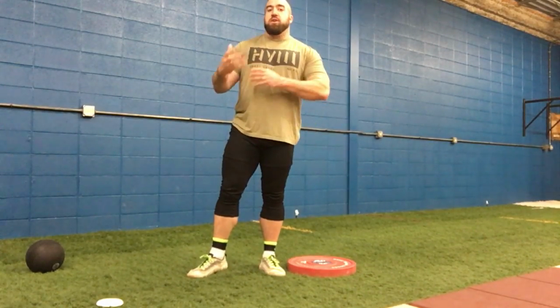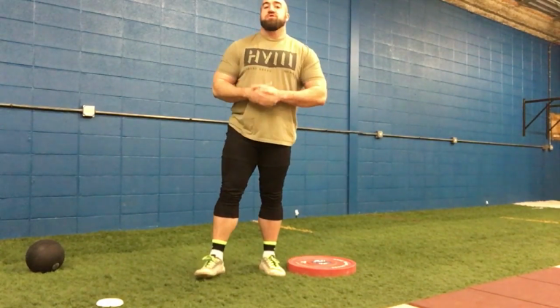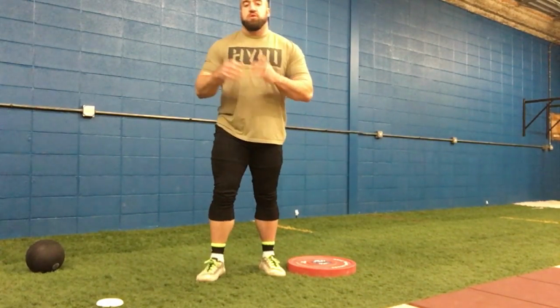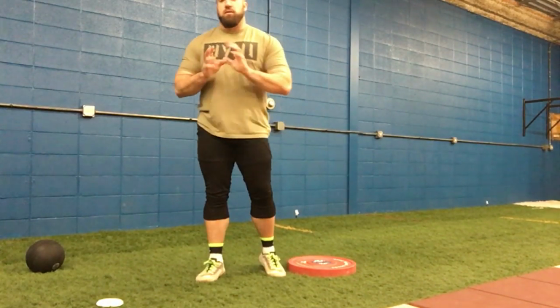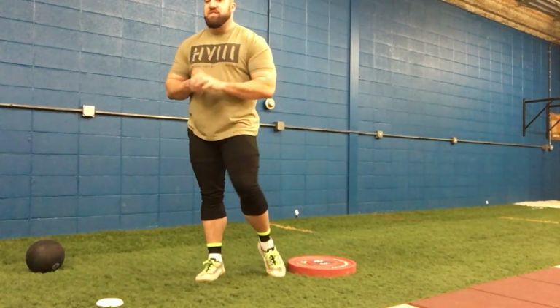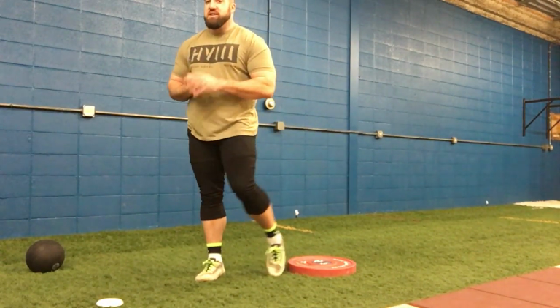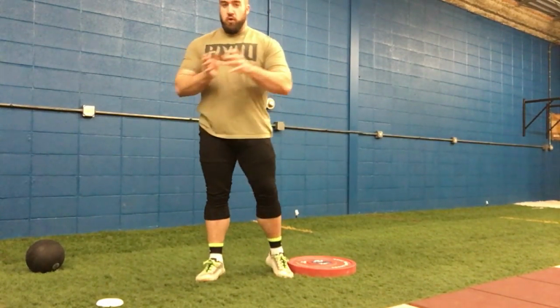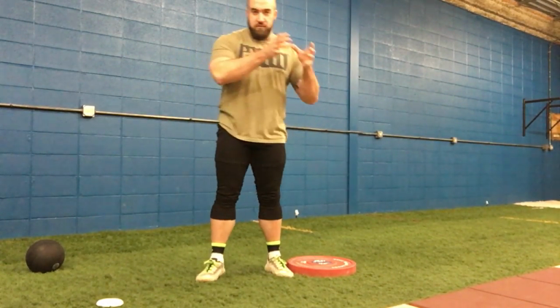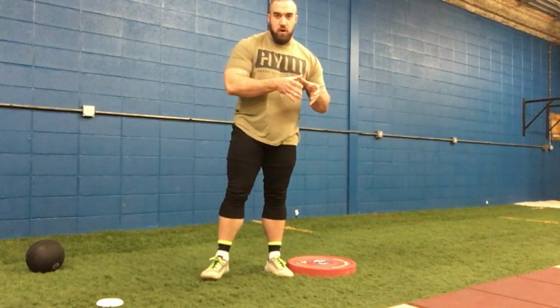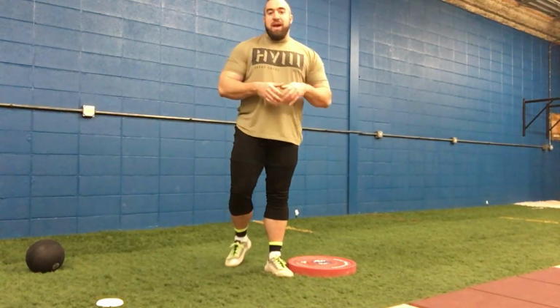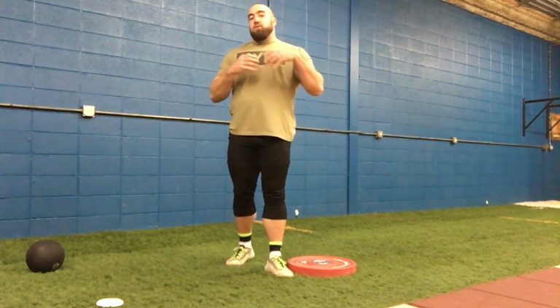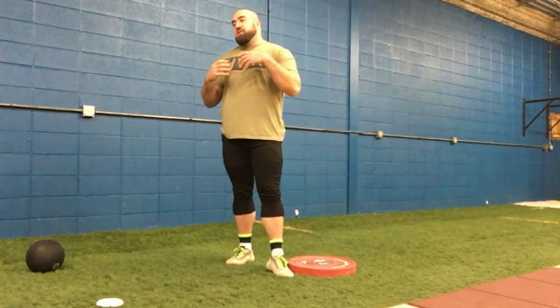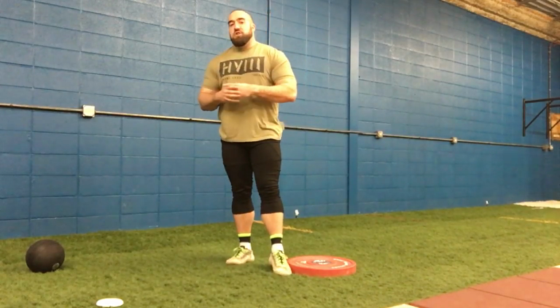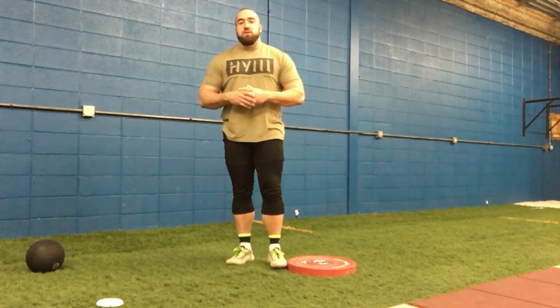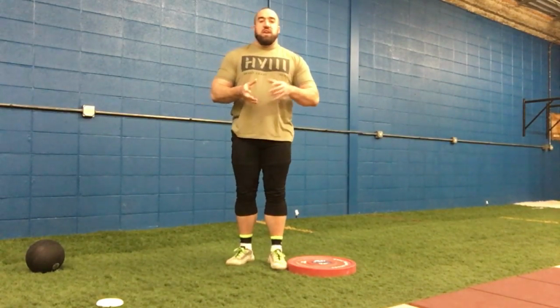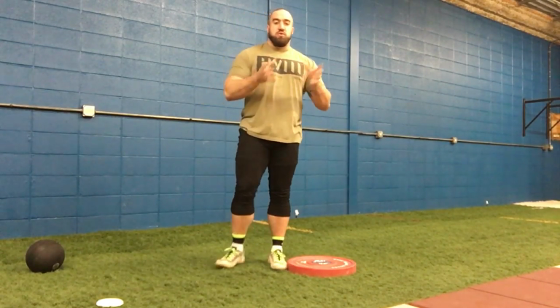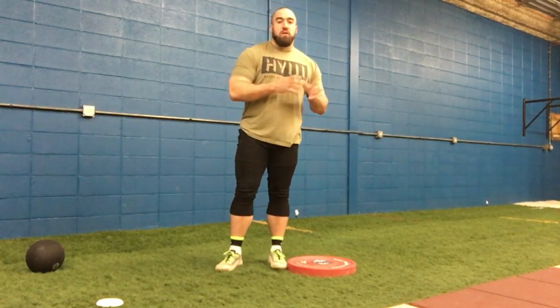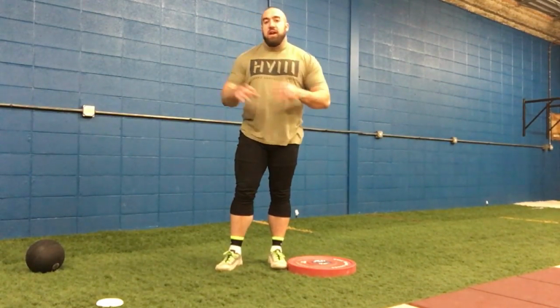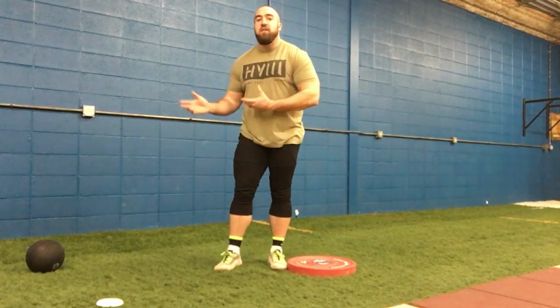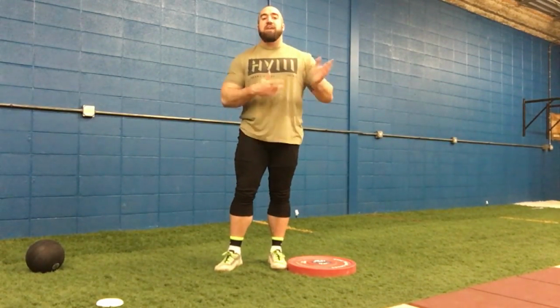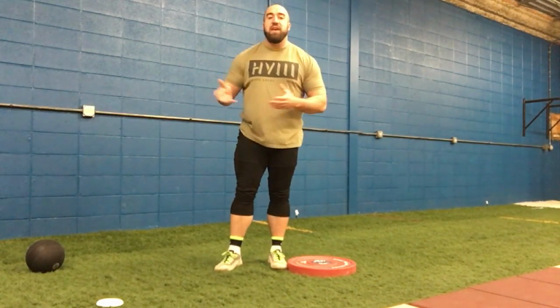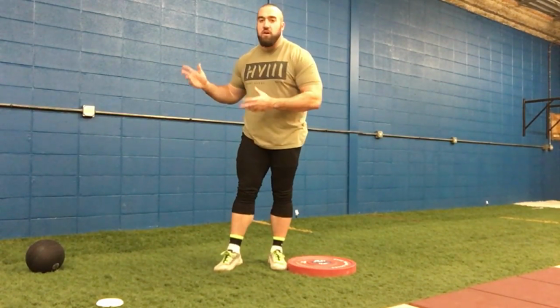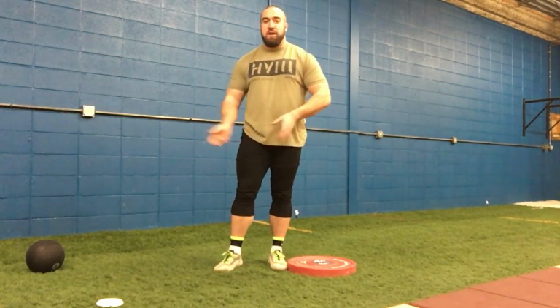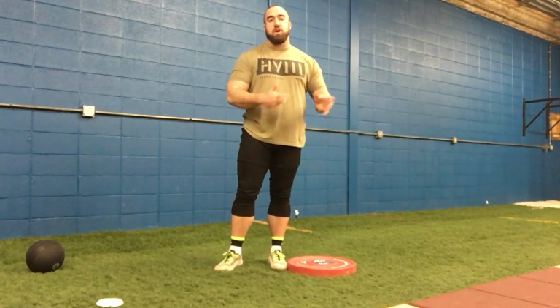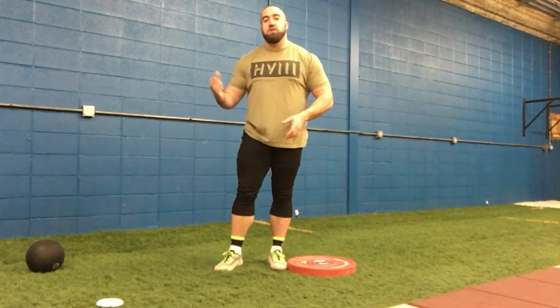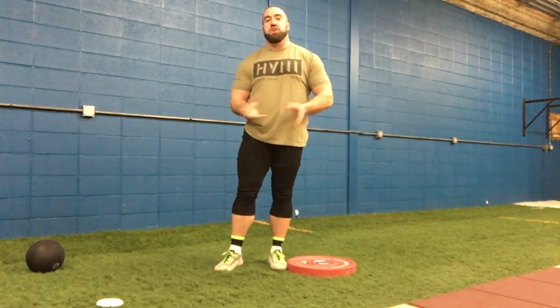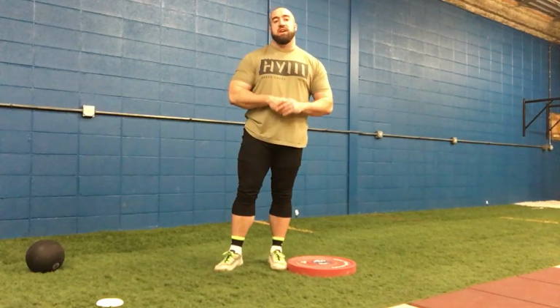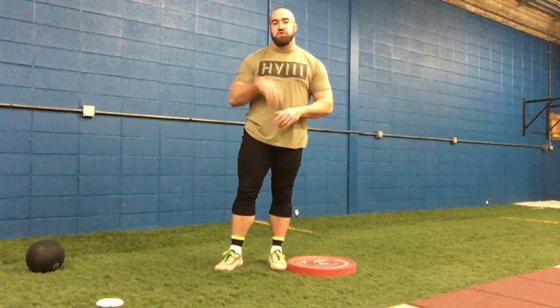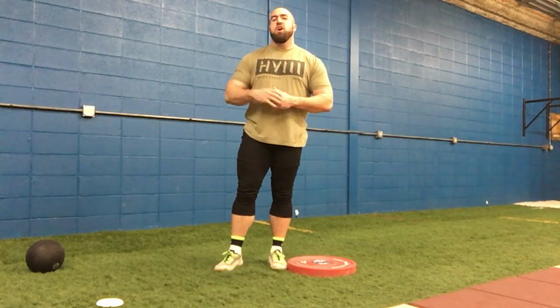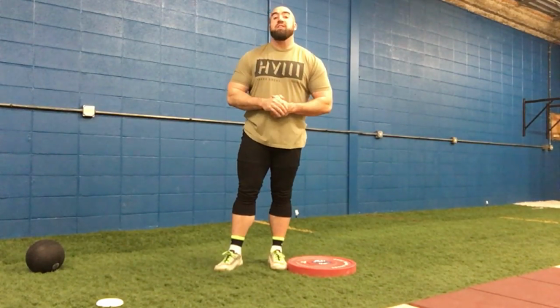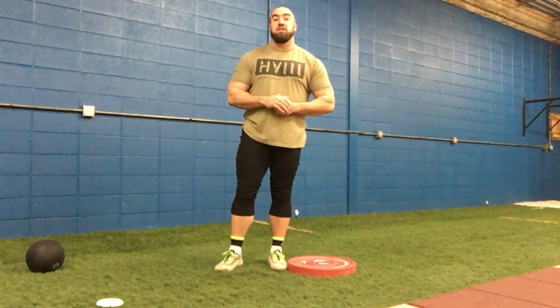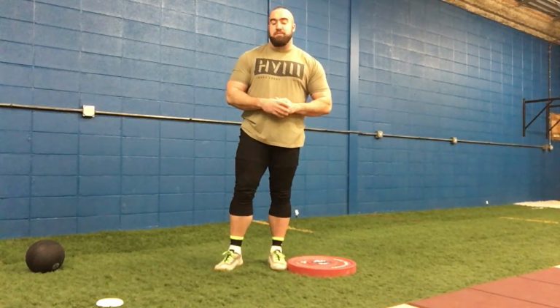With all these drills, we're just overemphasizing a point of the throw. And then what that's going to eventually do is once they go do the real thing, they don't have to think as hard. They don't have to work as hard. It should just come second nature with a ton of reps.